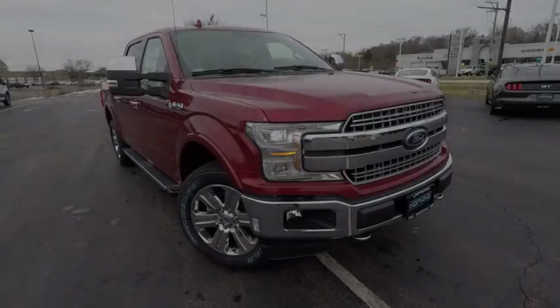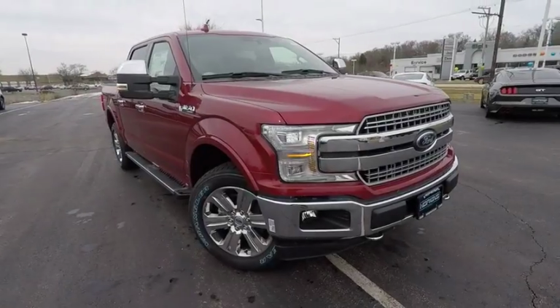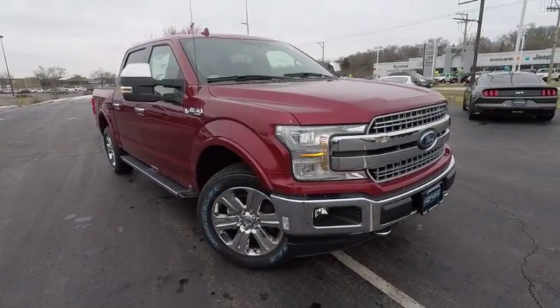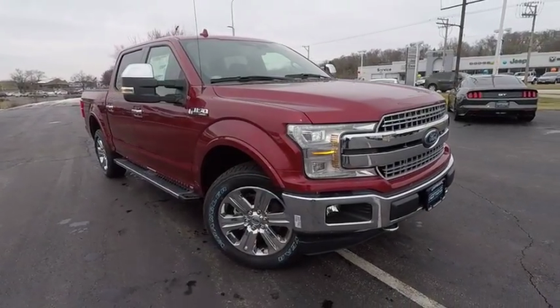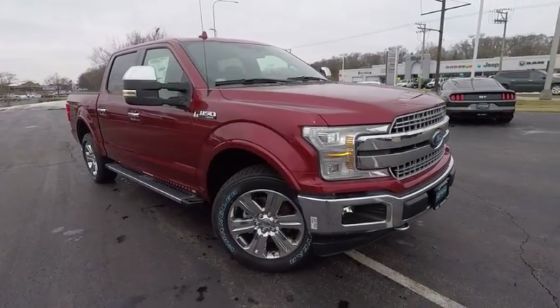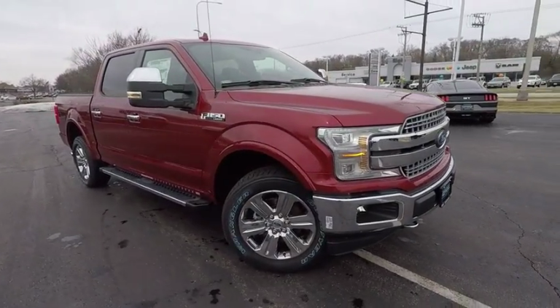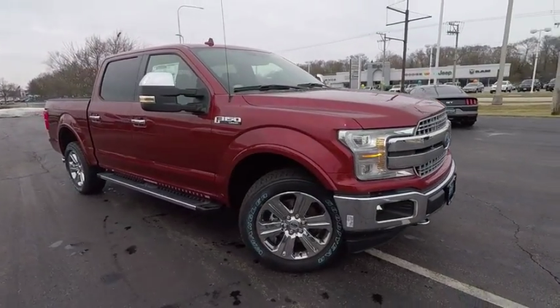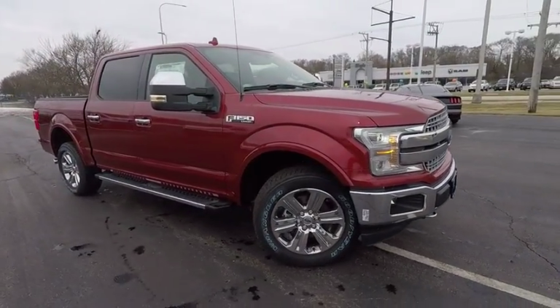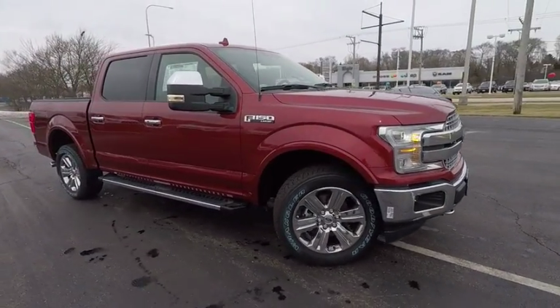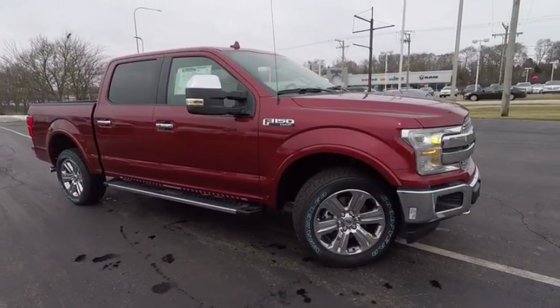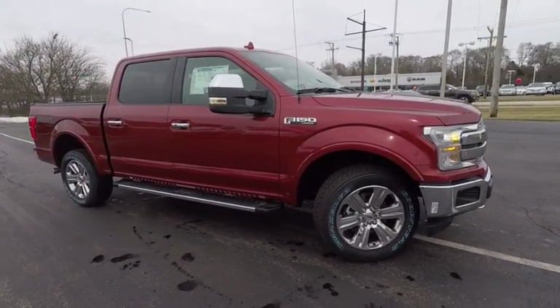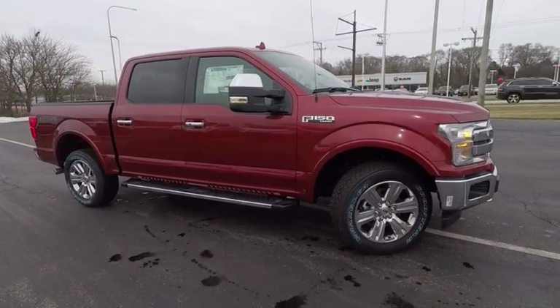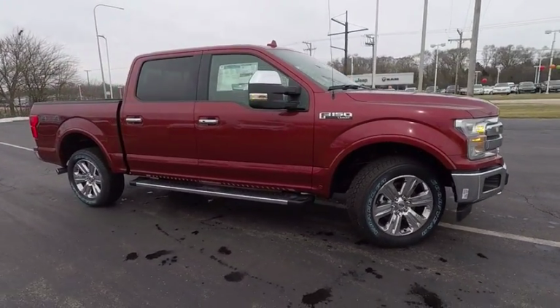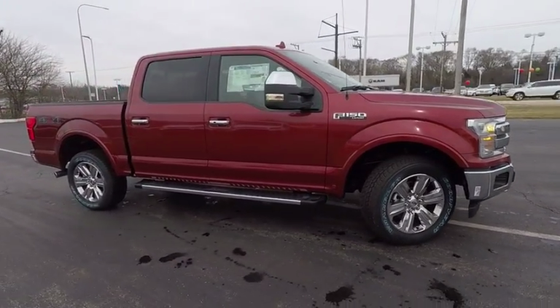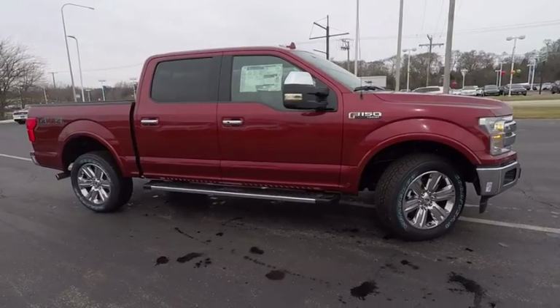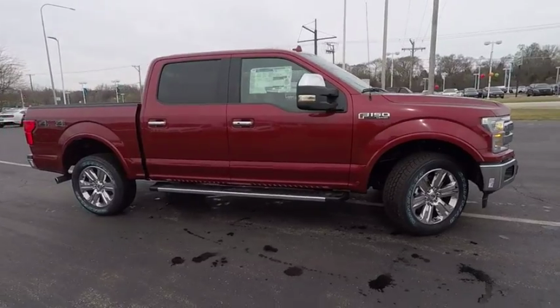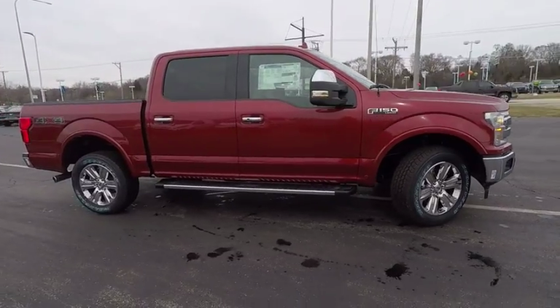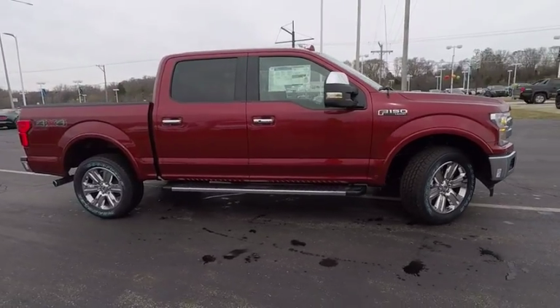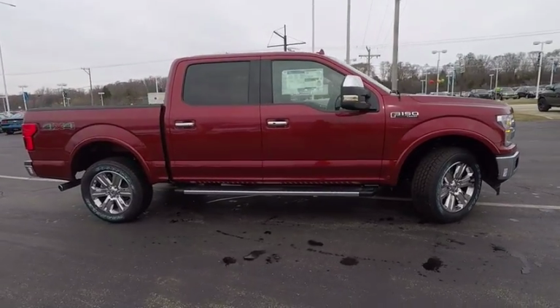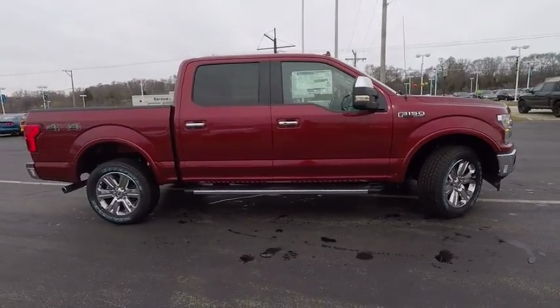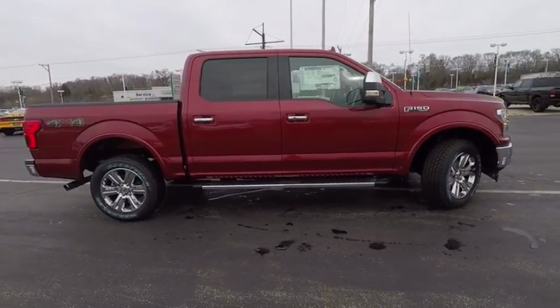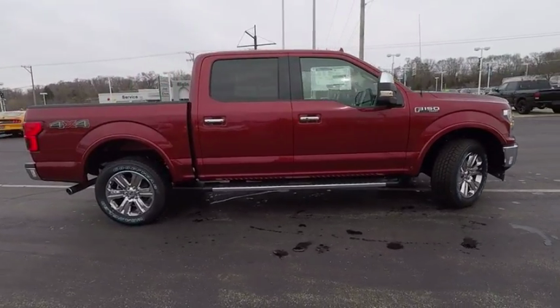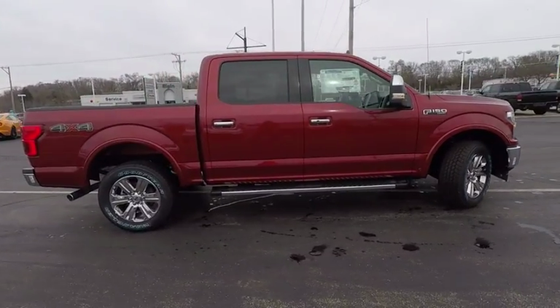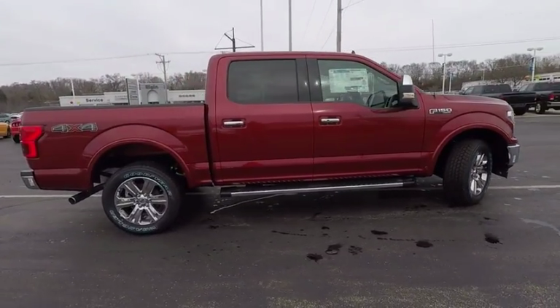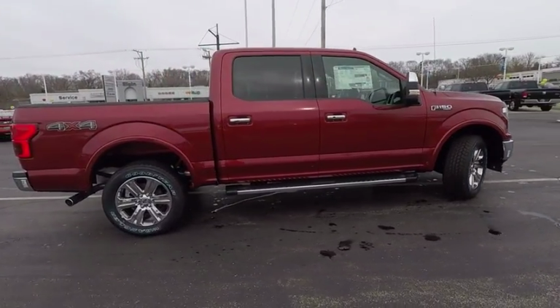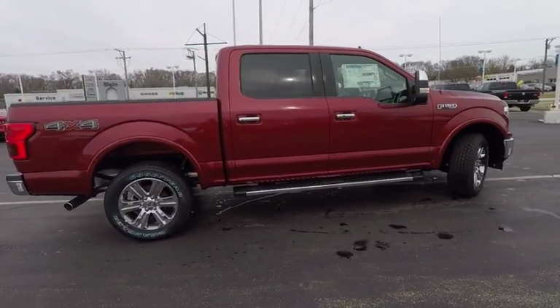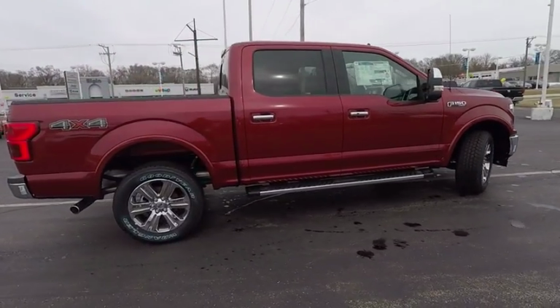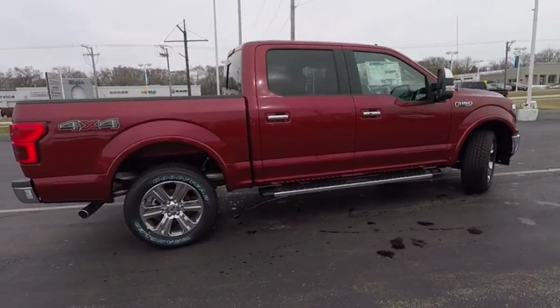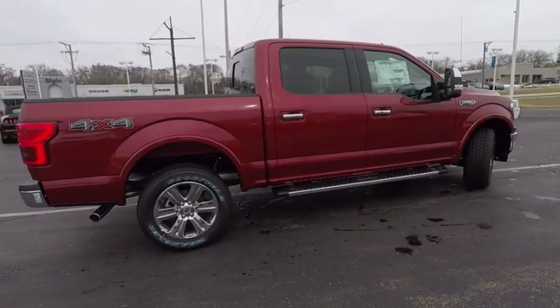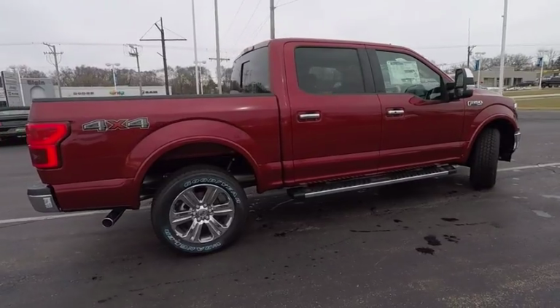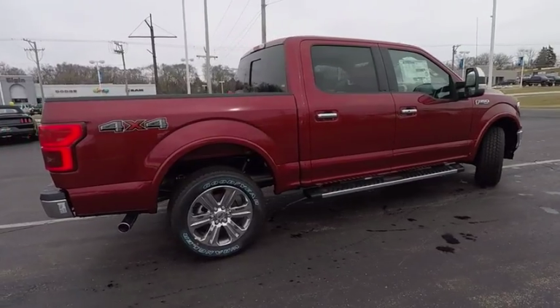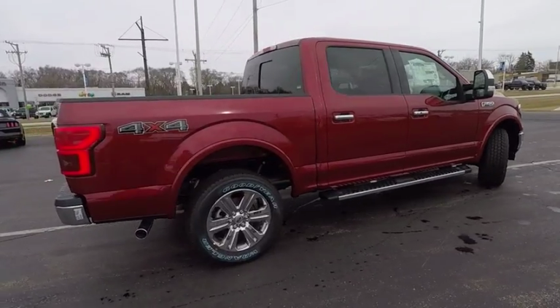The 2018 F-150. A Ford F-150 knows how to handle any situation. It's built to follow orders, no whining, and is priced below $65,000.